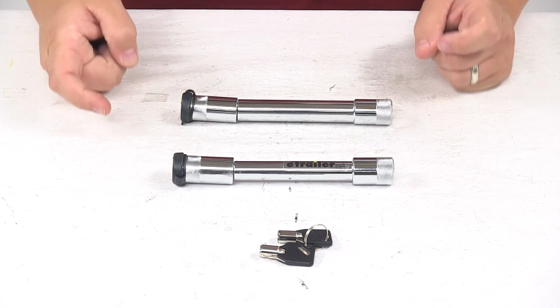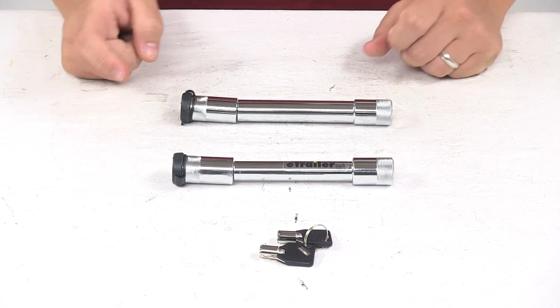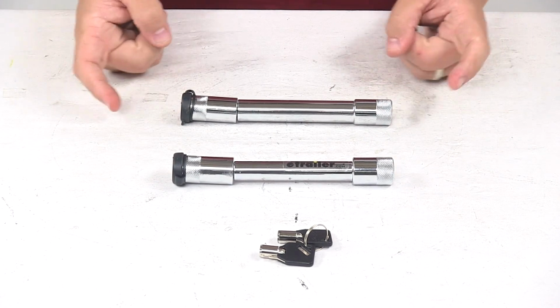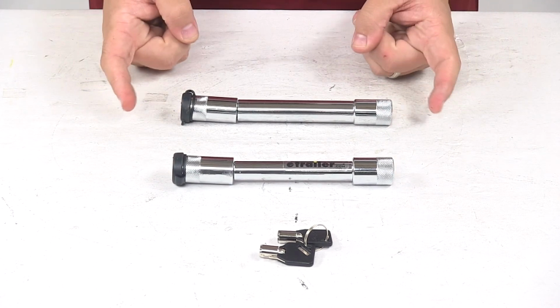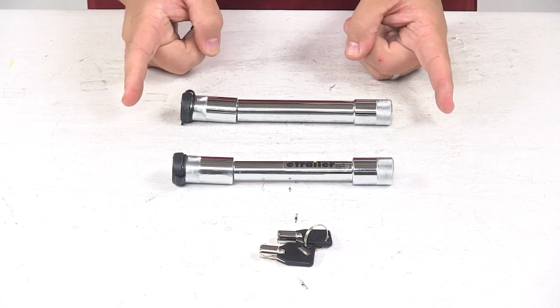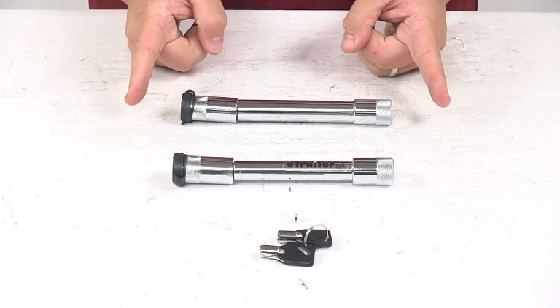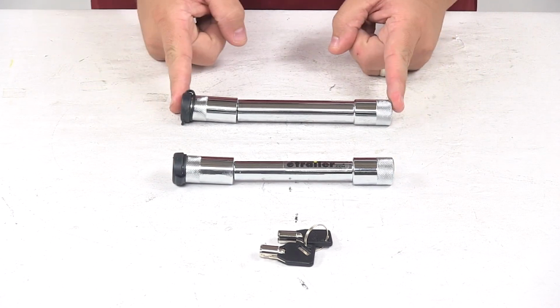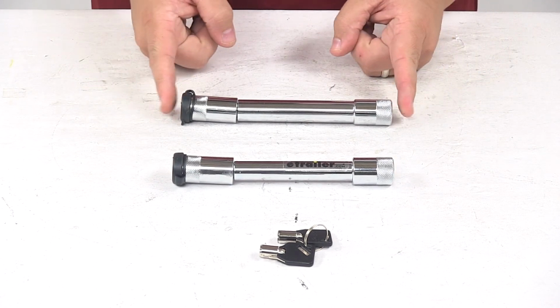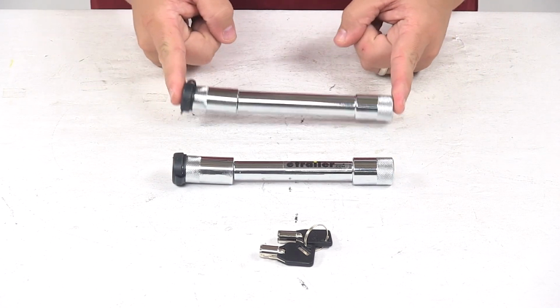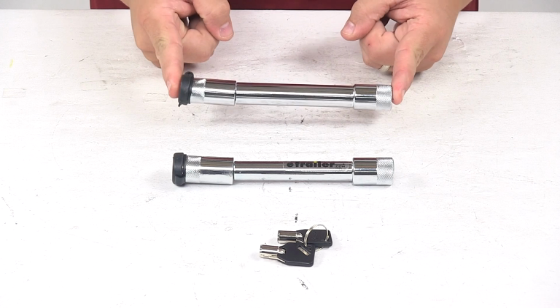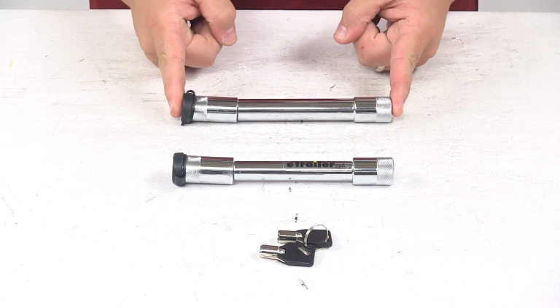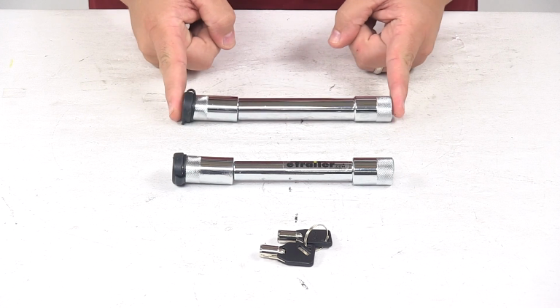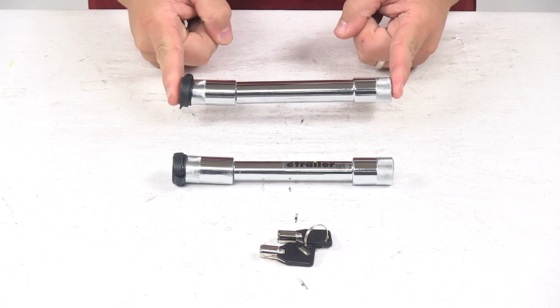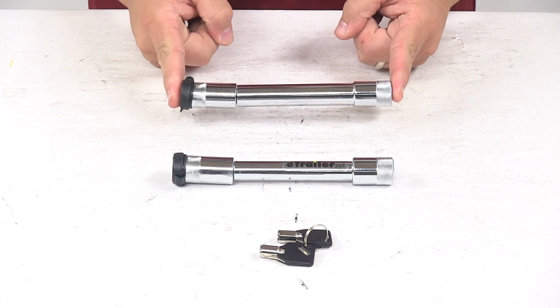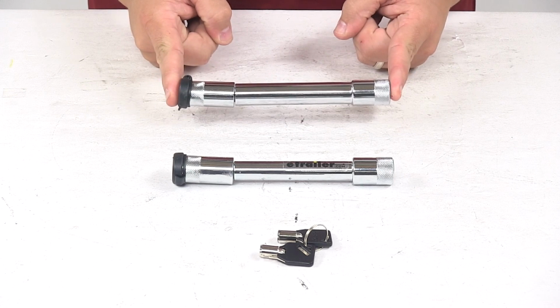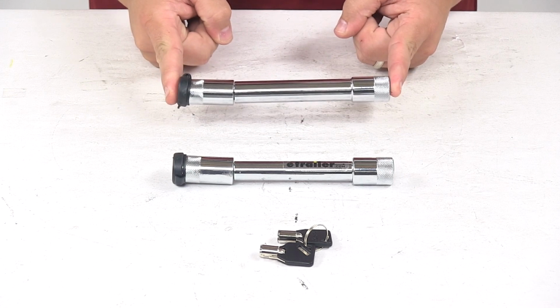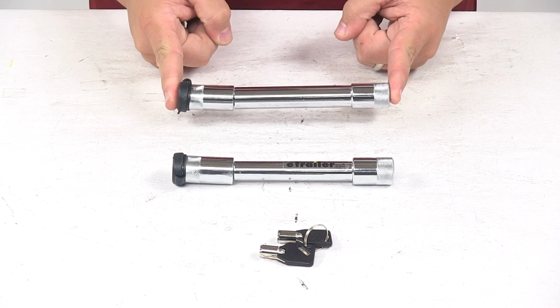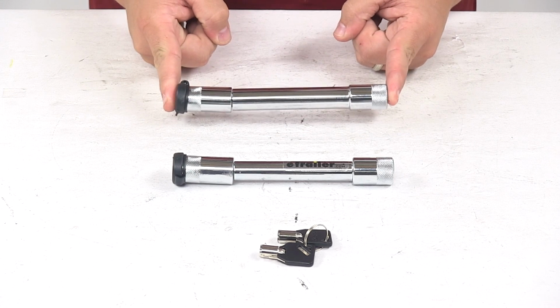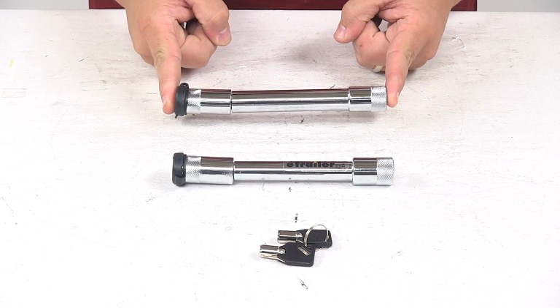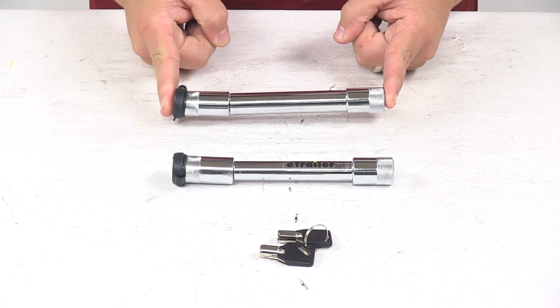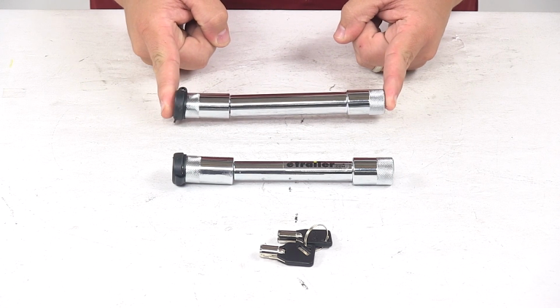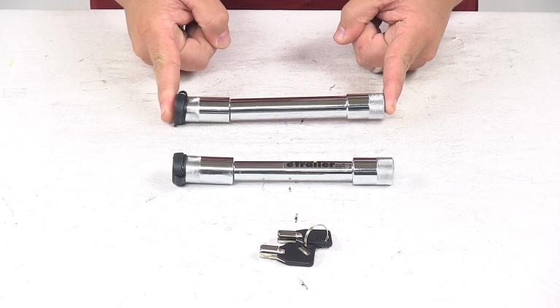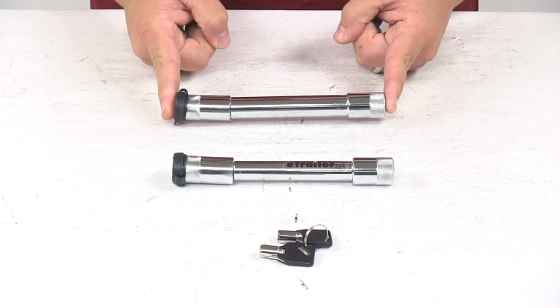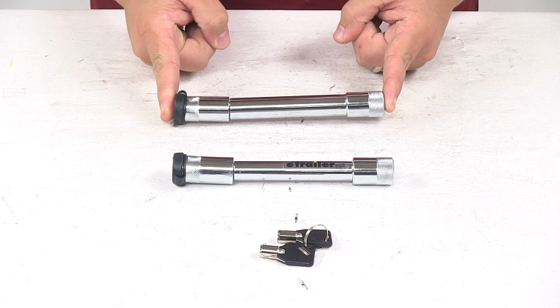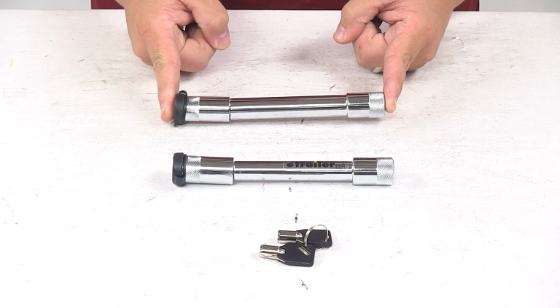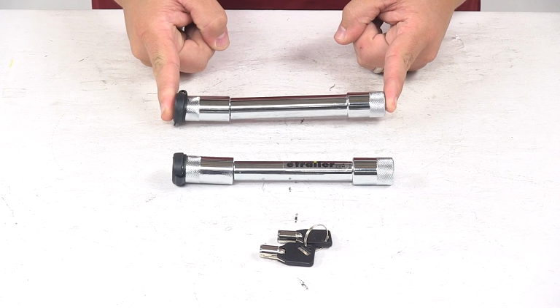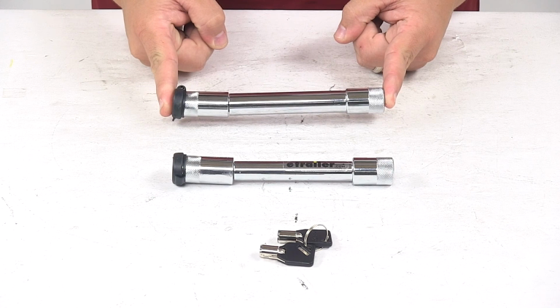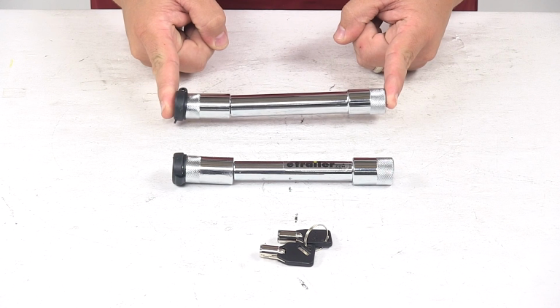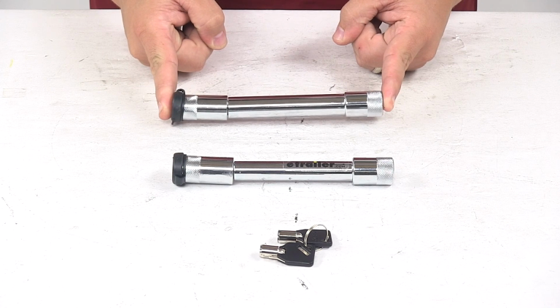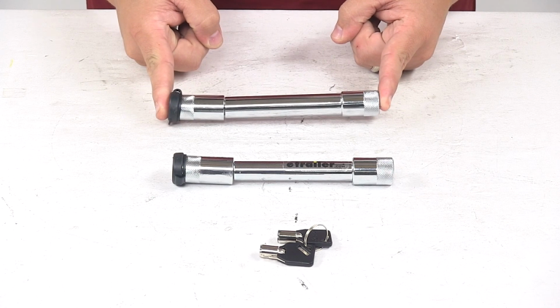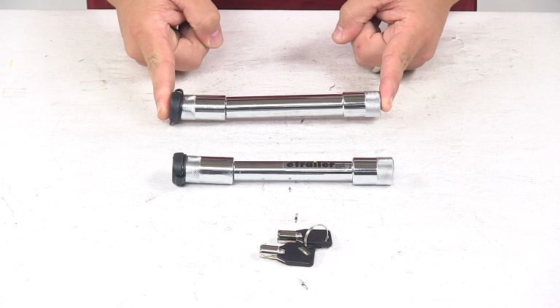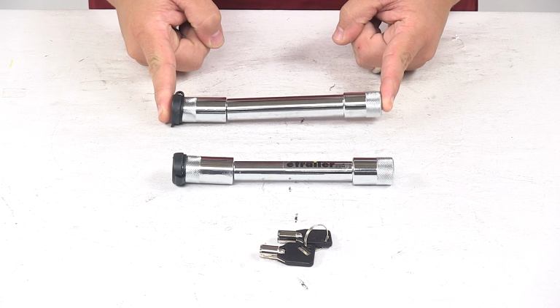And then you have the locking adjustment pin. This is used in place of one of the standard adjustment pins on the ball mount to secure the ball platform to the shank.